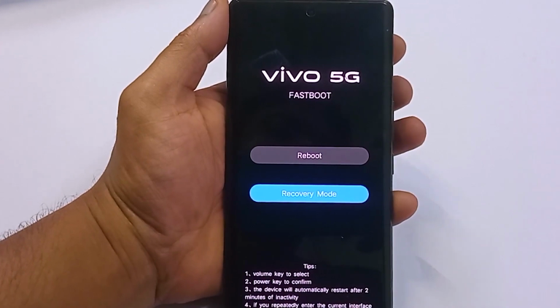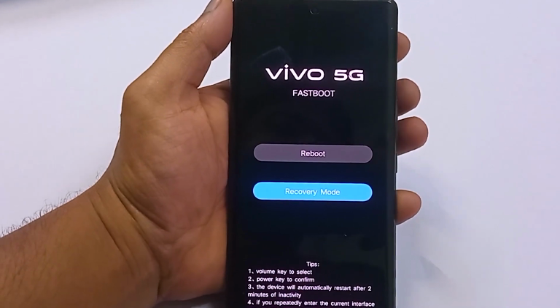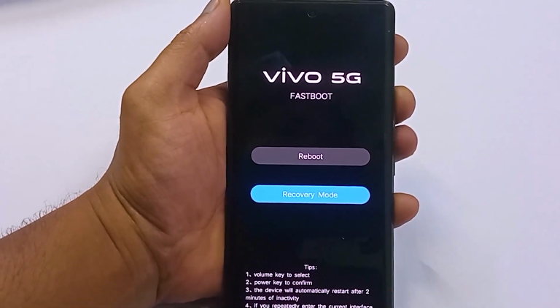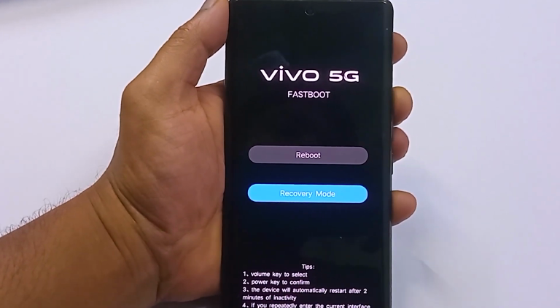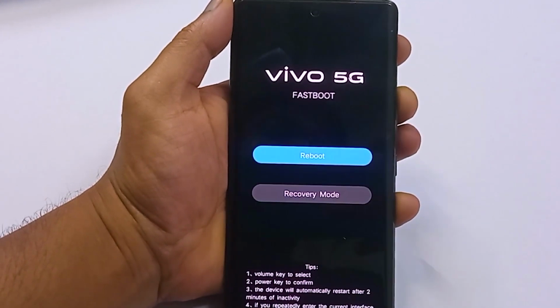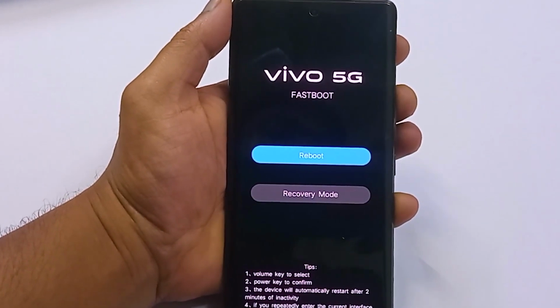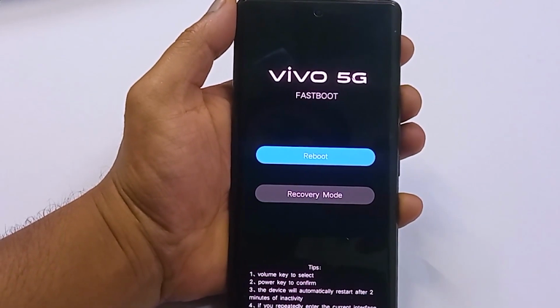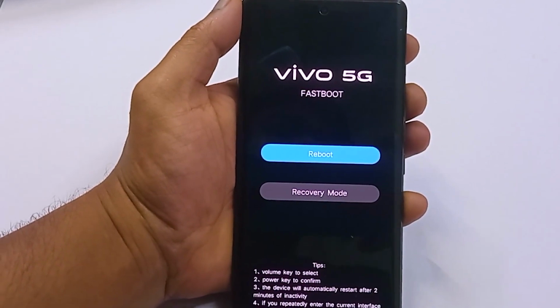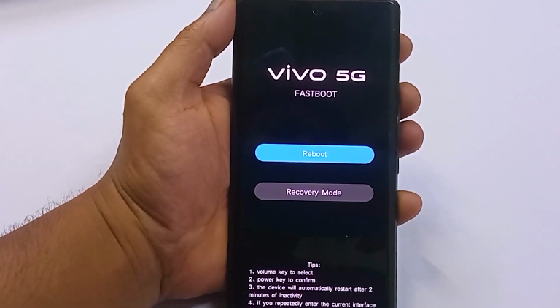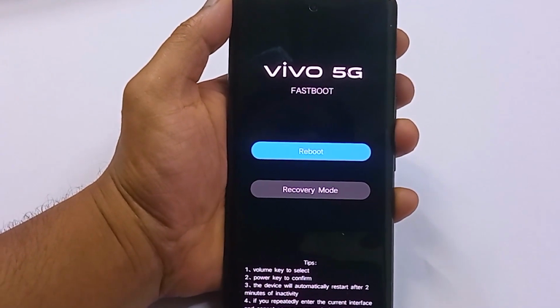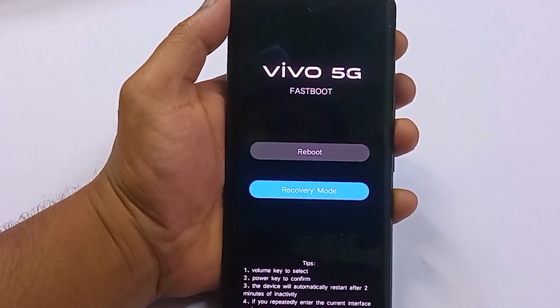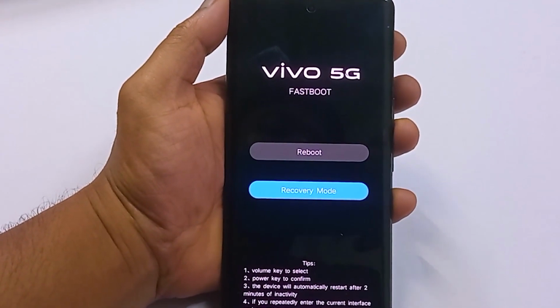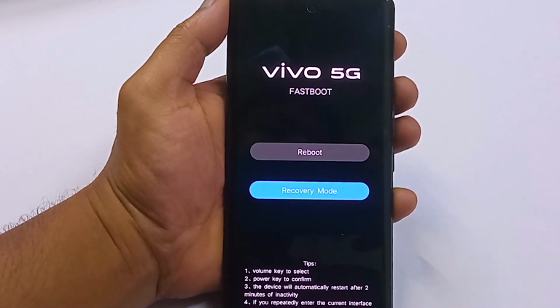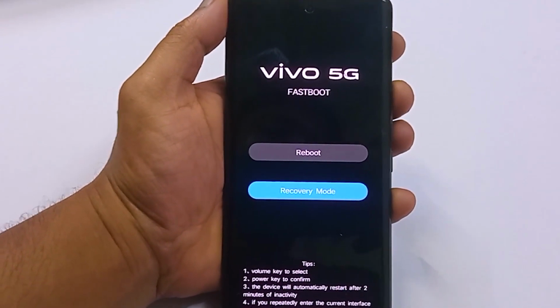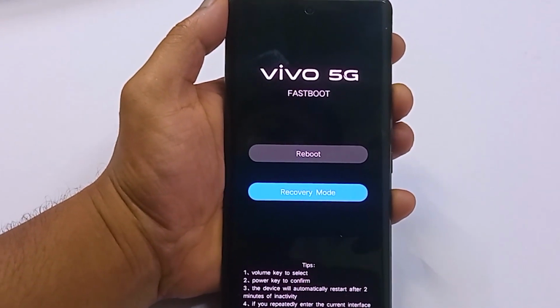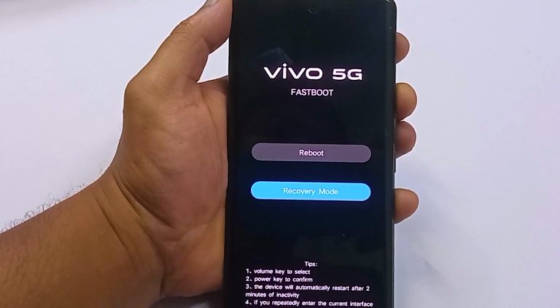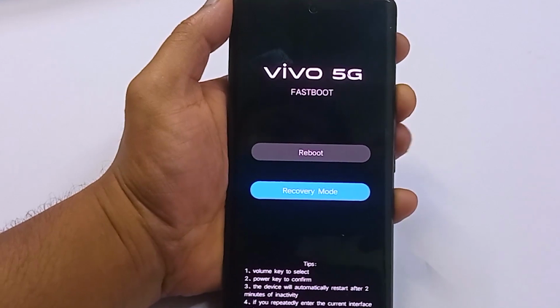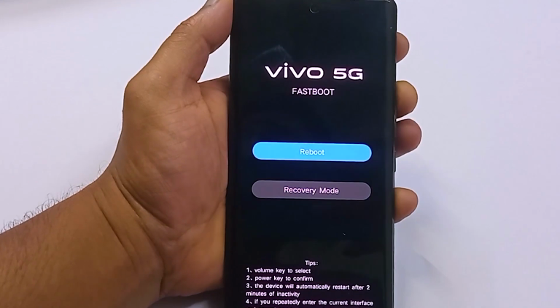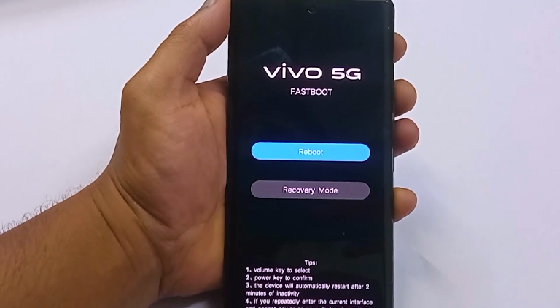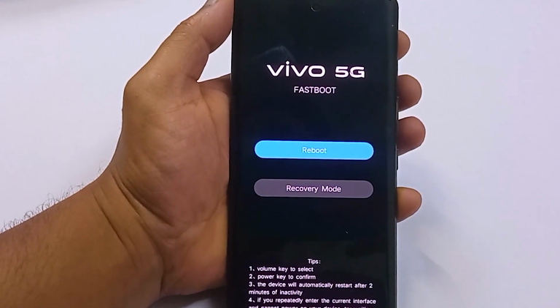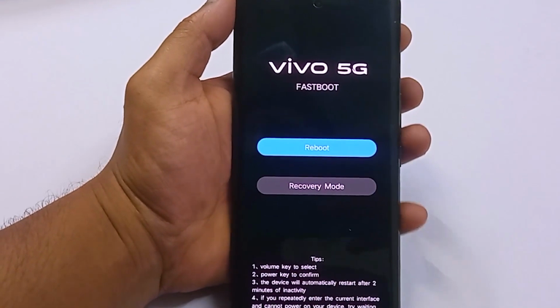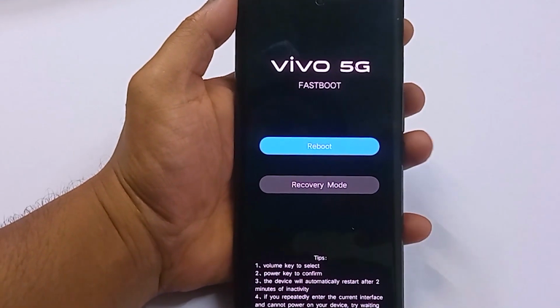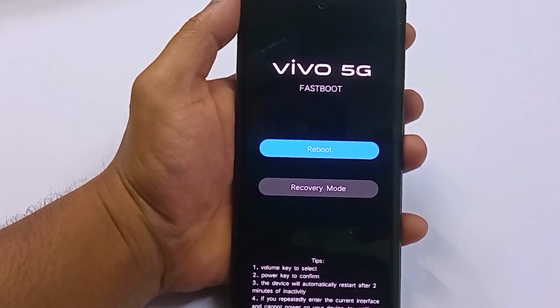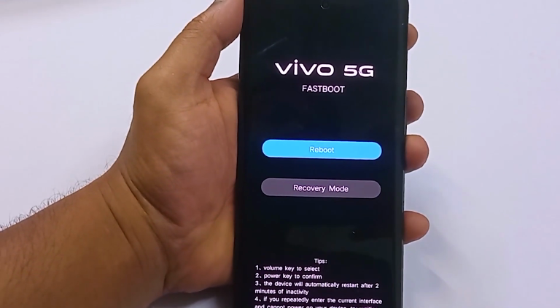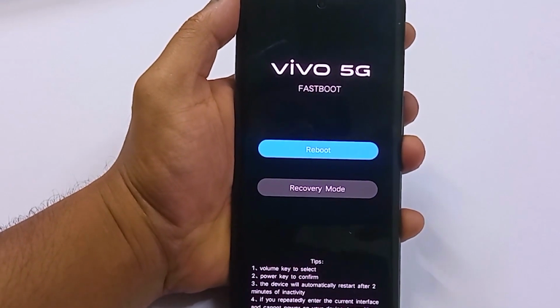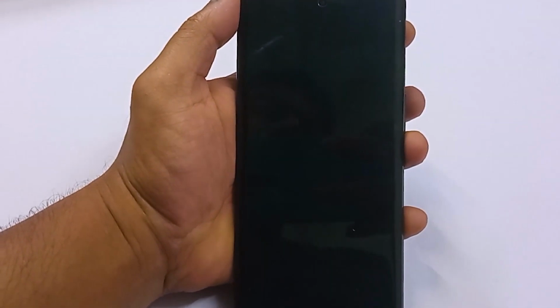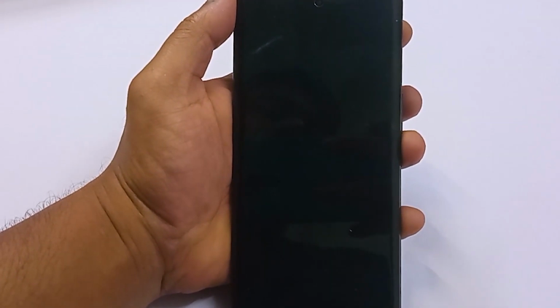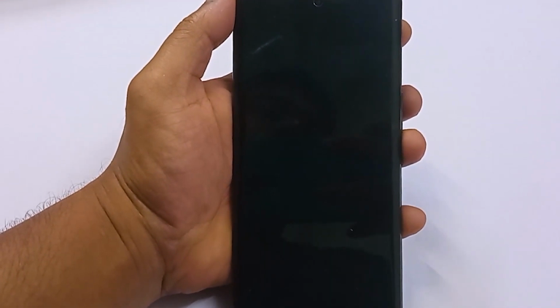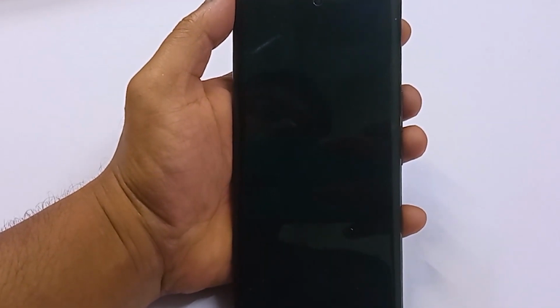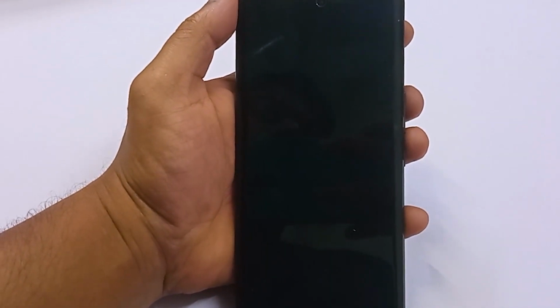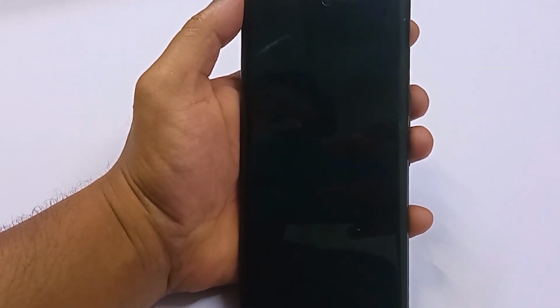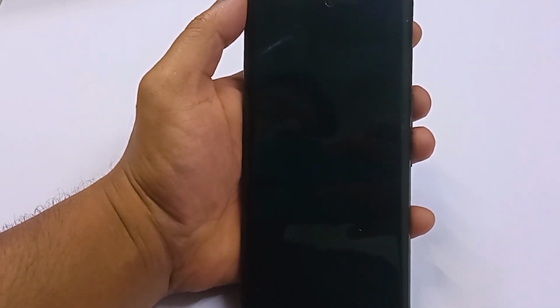When you press the up button, it will go up. When you press the down button, it will go down. If it fixes your issue, then you can easily go back to your system.